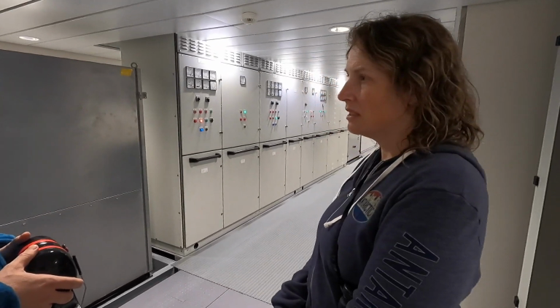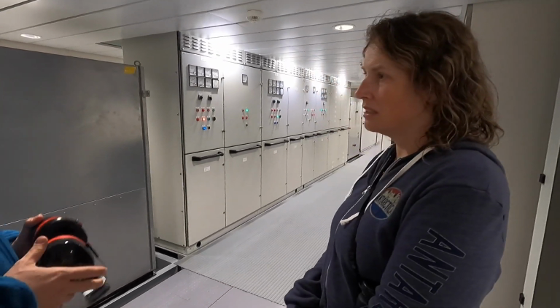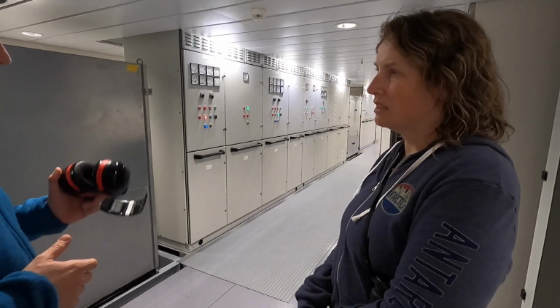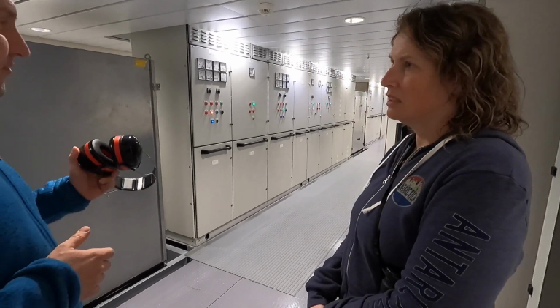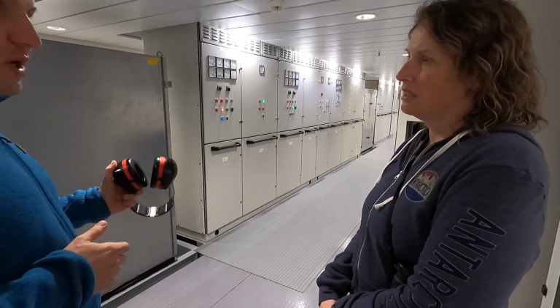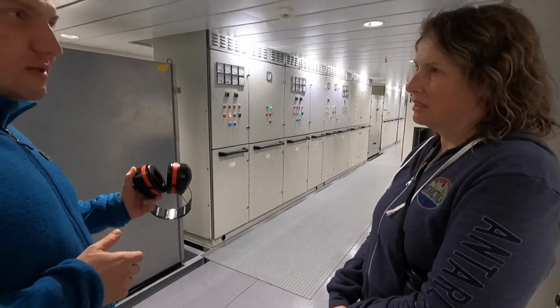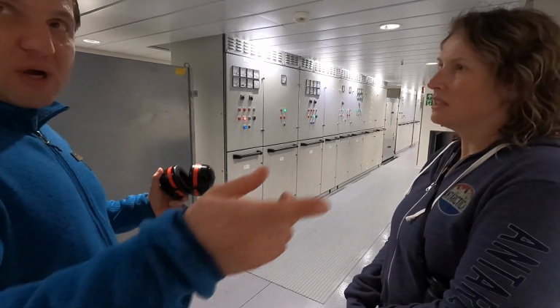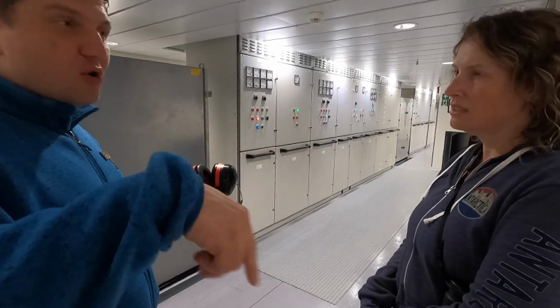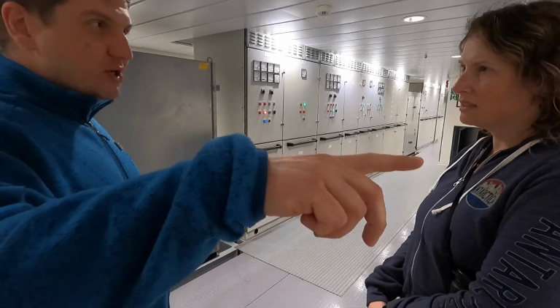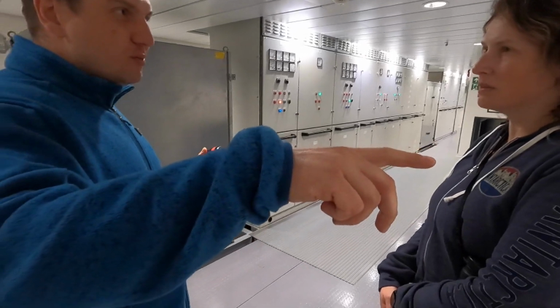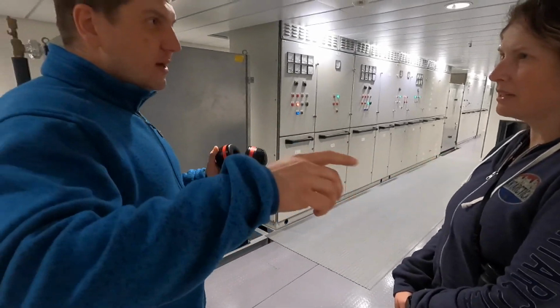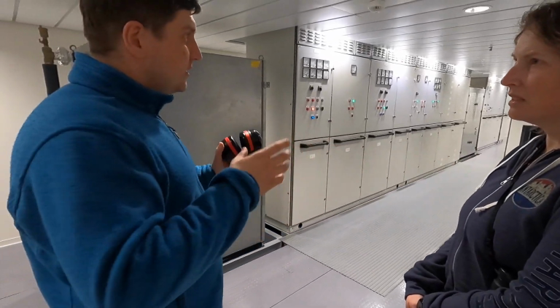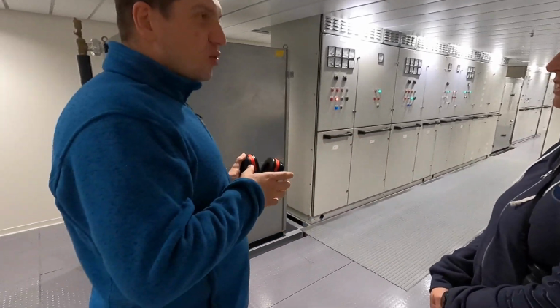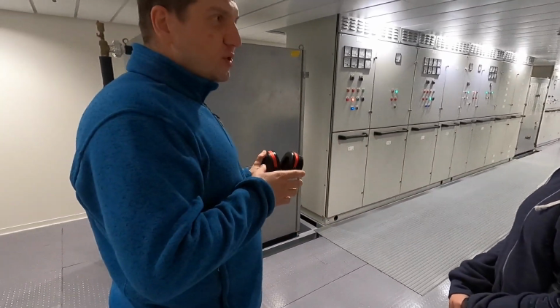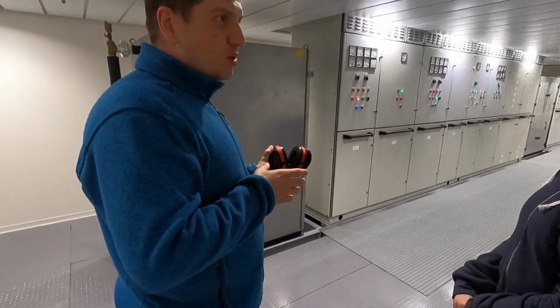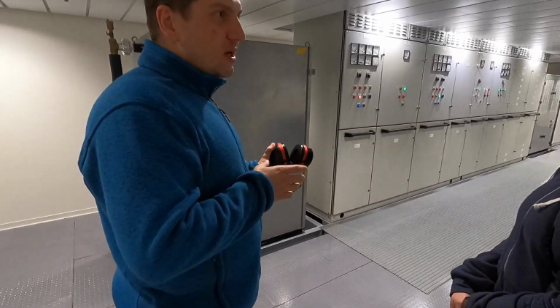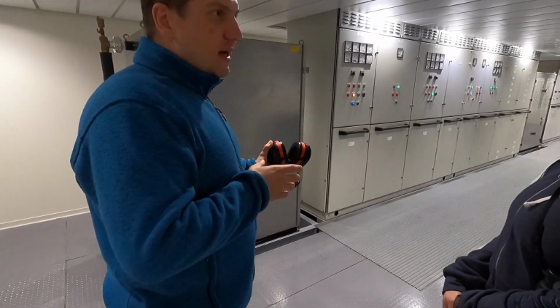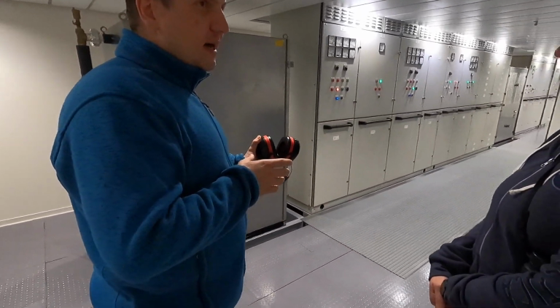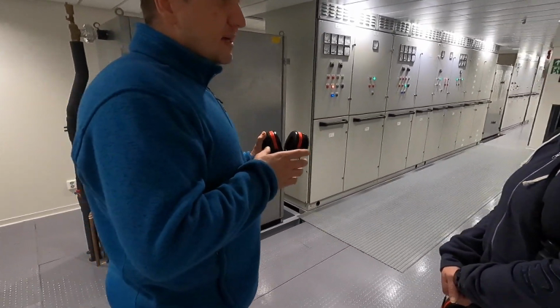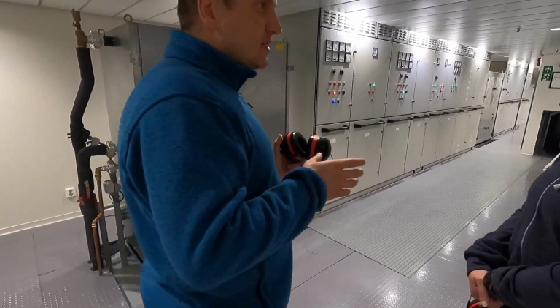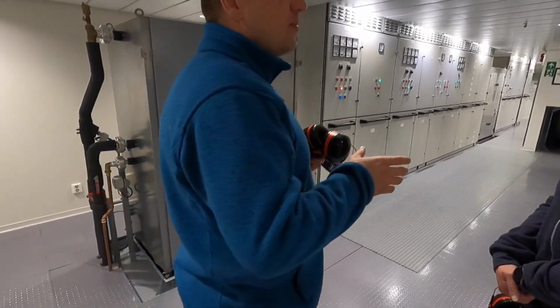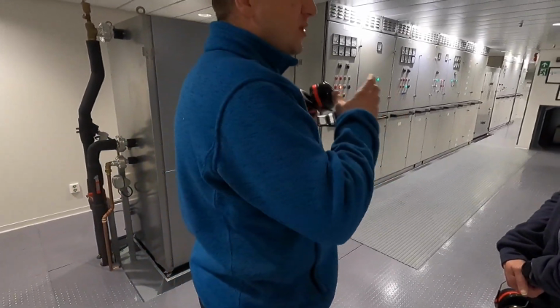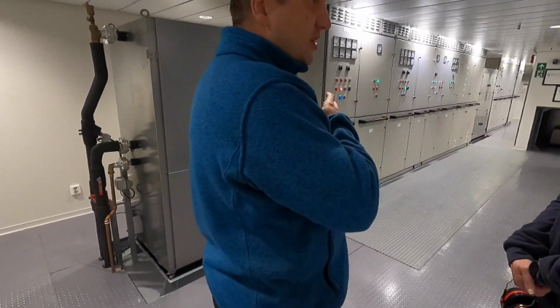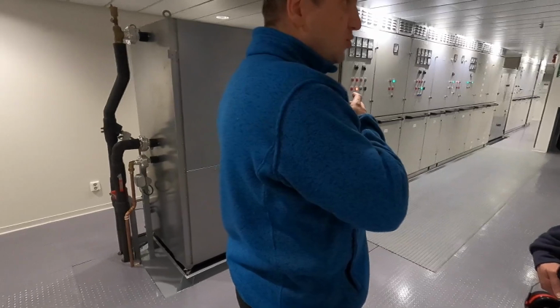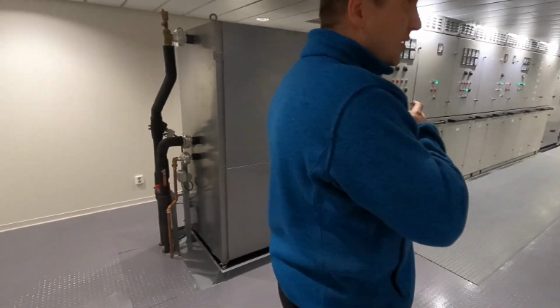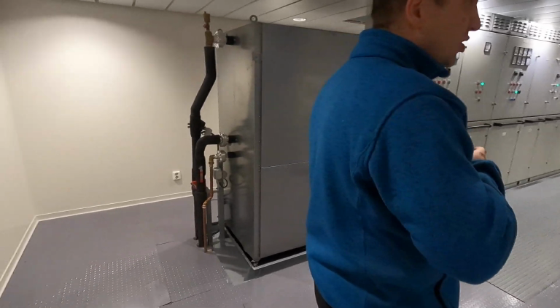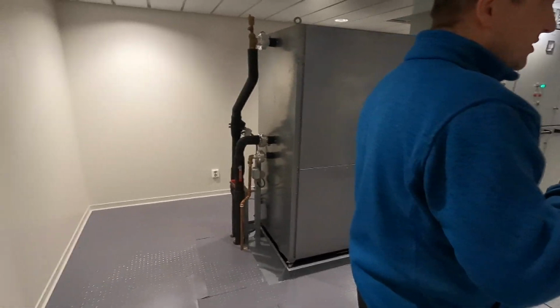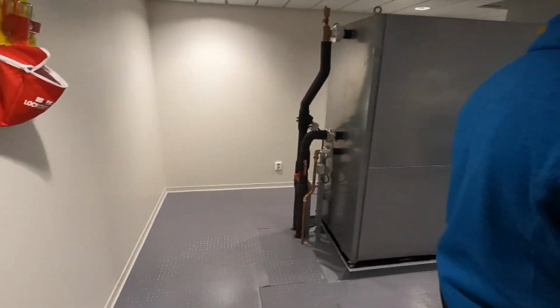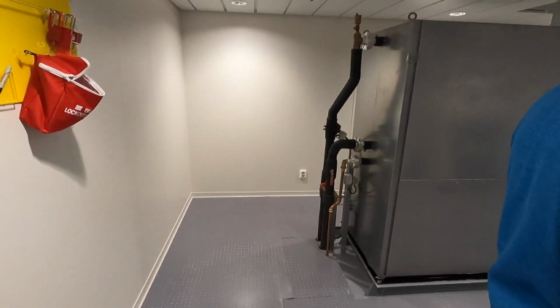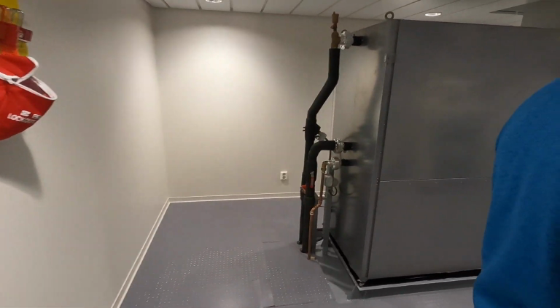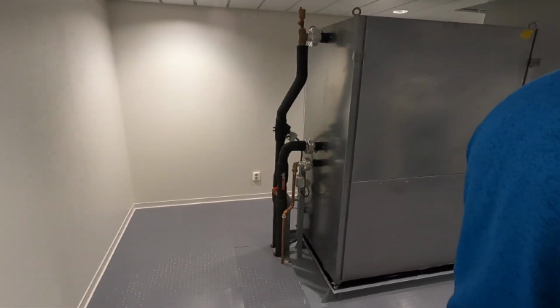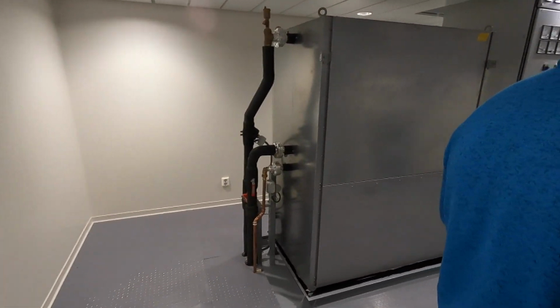There's a forward engine room as well, with a forward switchboard that is exactly the same as the aft one. The system is fully redundant.